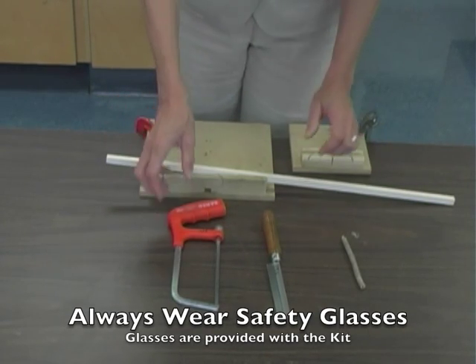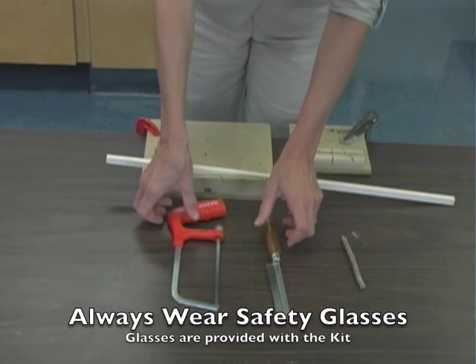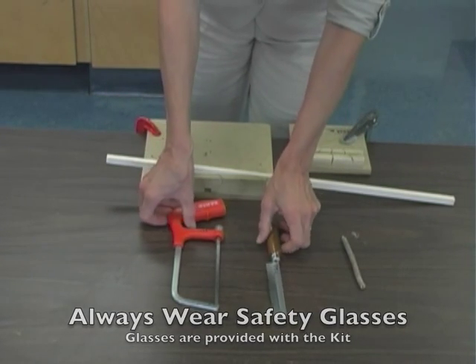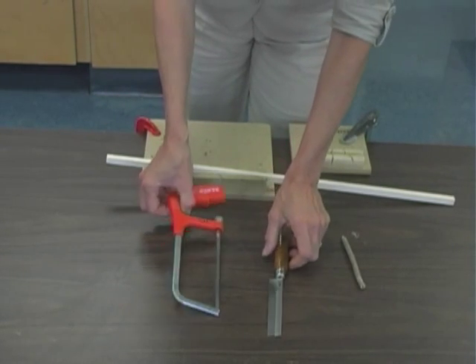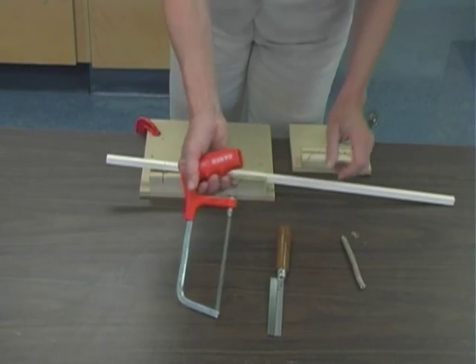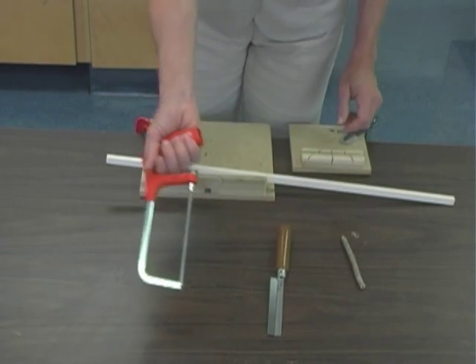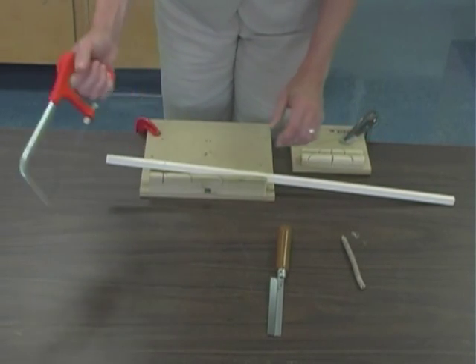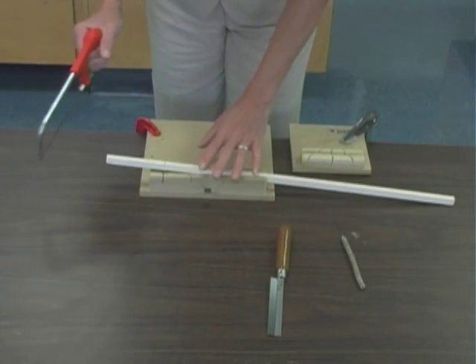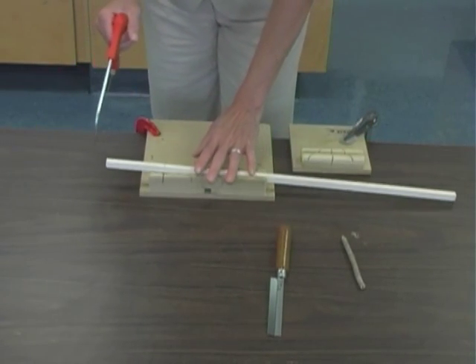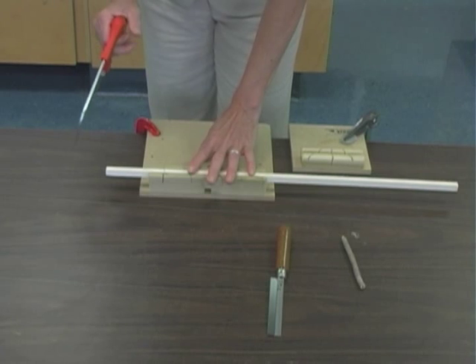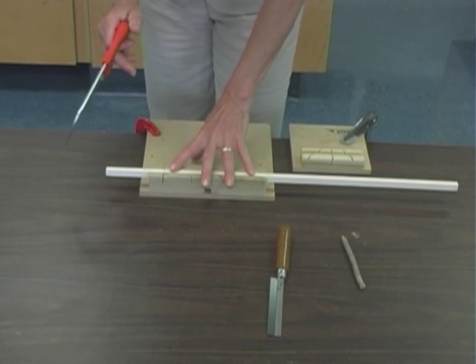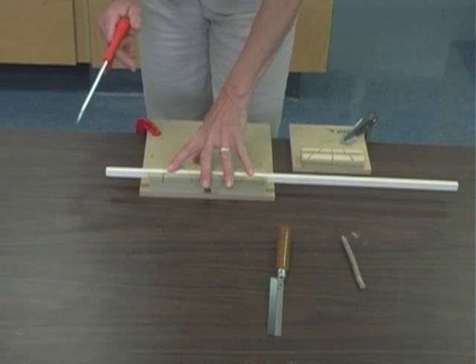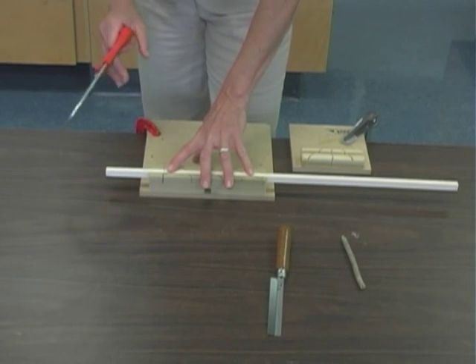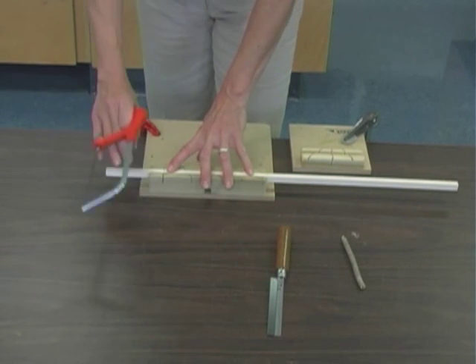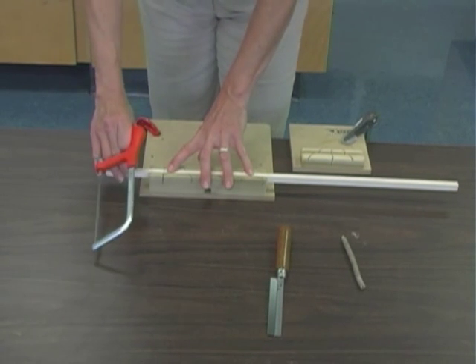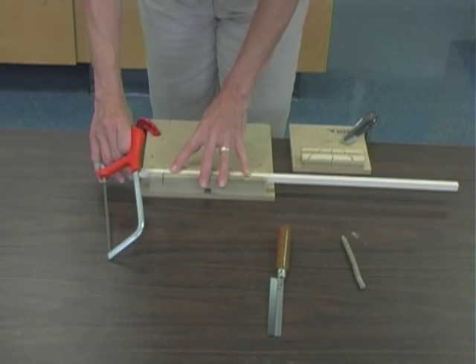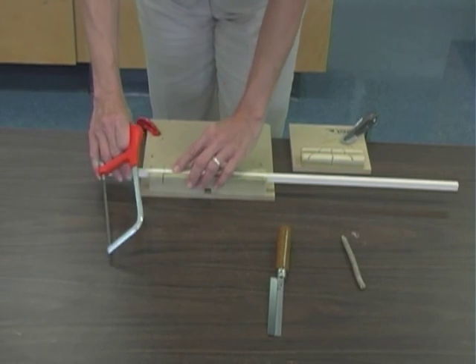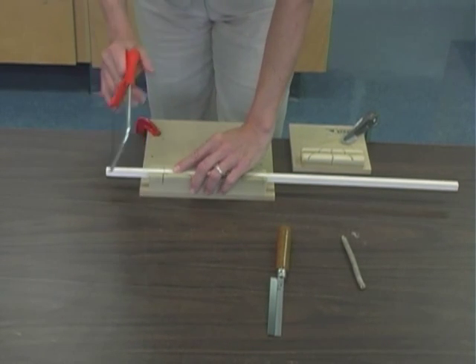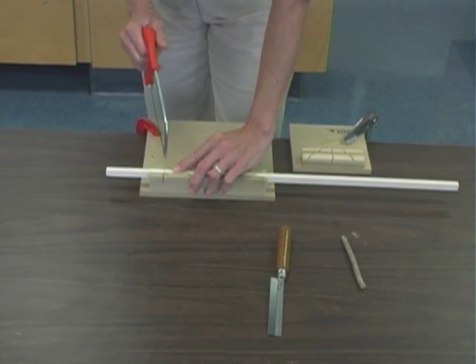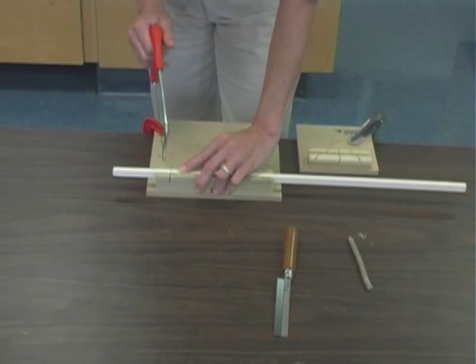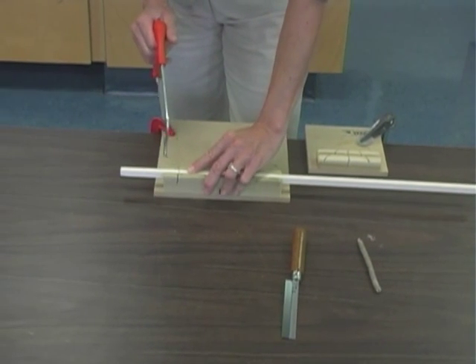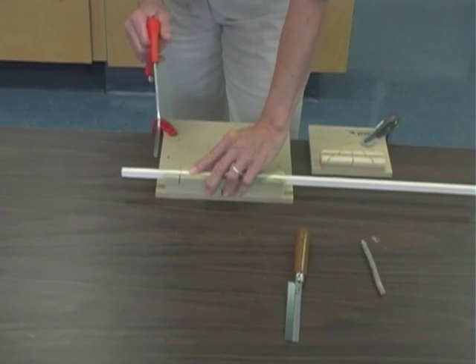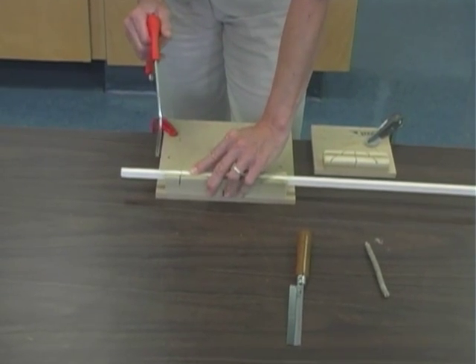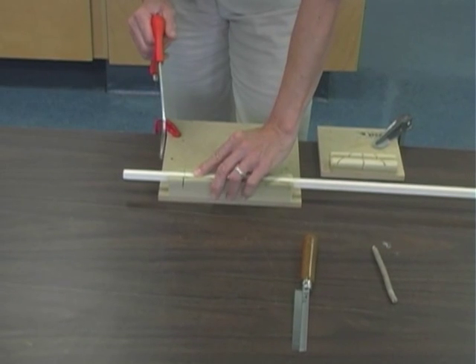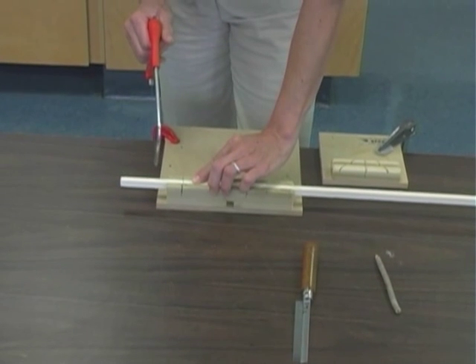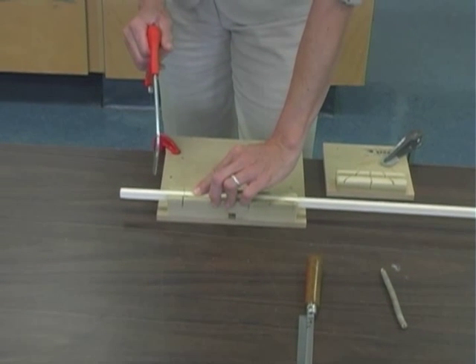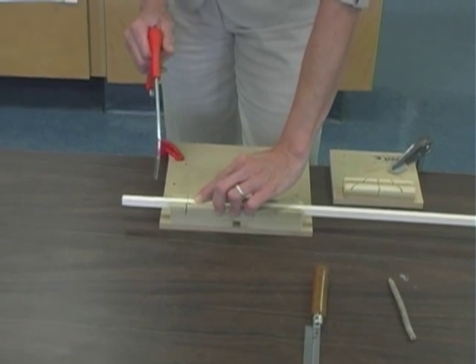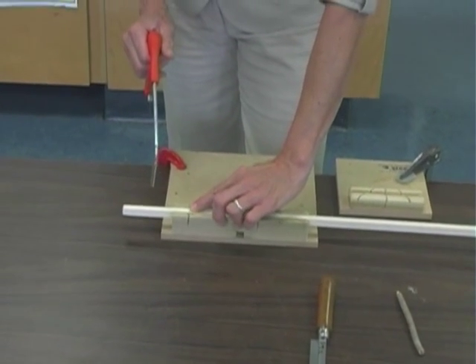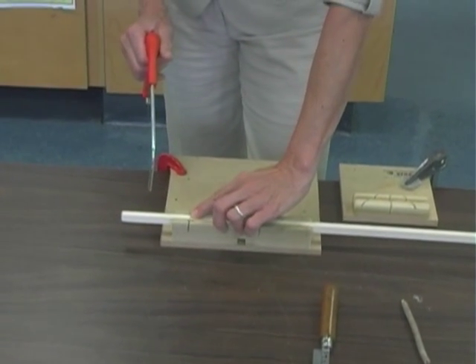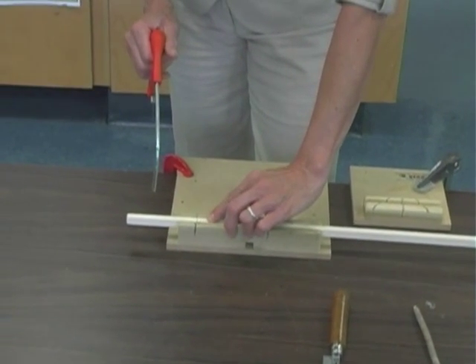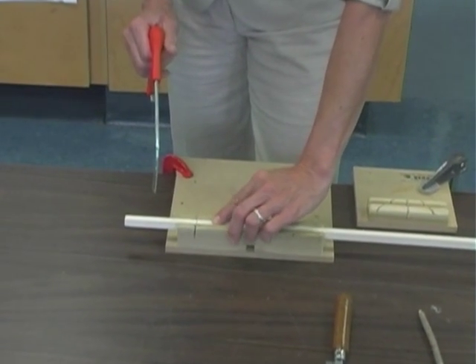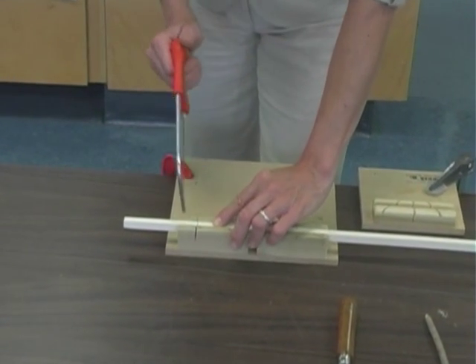I'm going to be using the junior hacksaw. I've placed my wood in the groove, I've marked it, and now my hand is holding on to the wood, making sure that my finger is away from the line of cut.